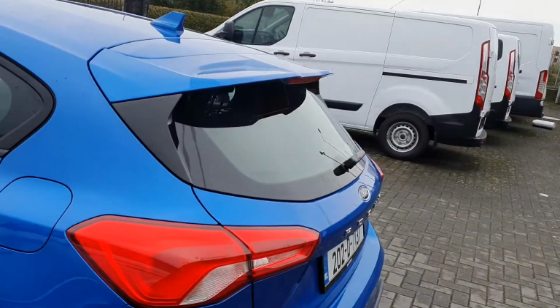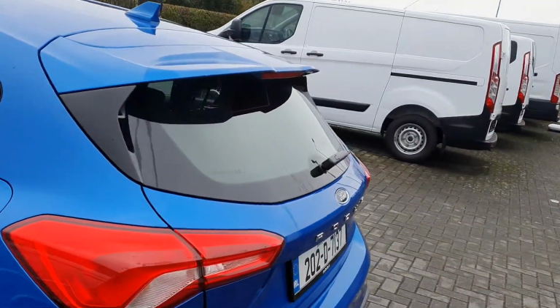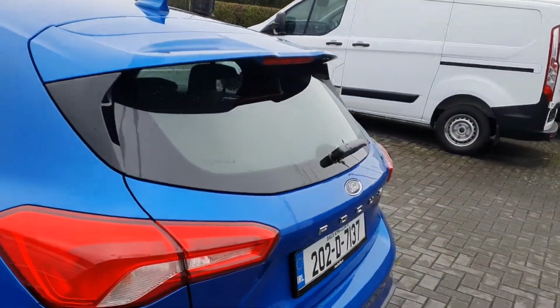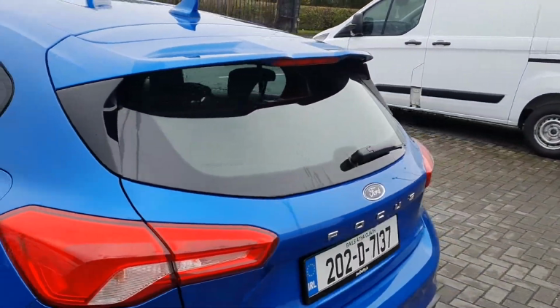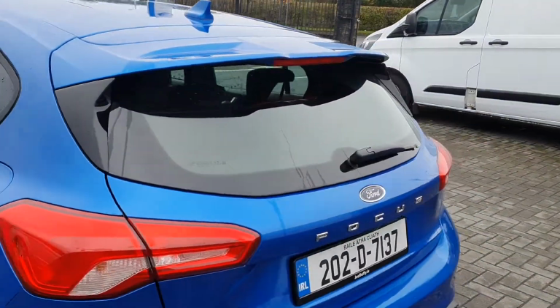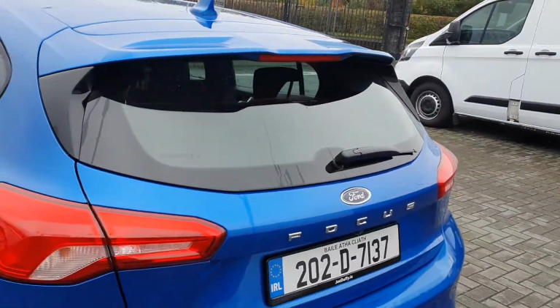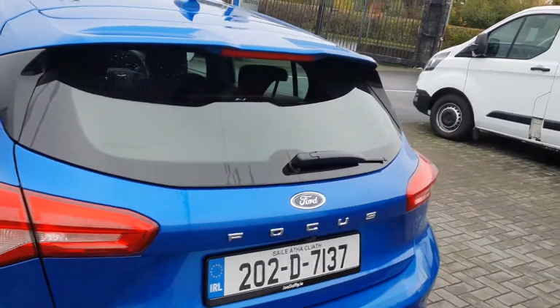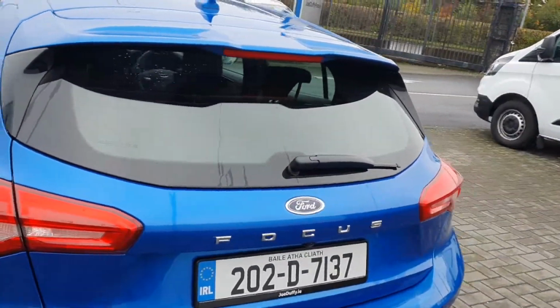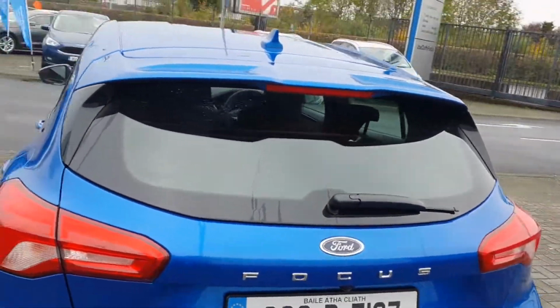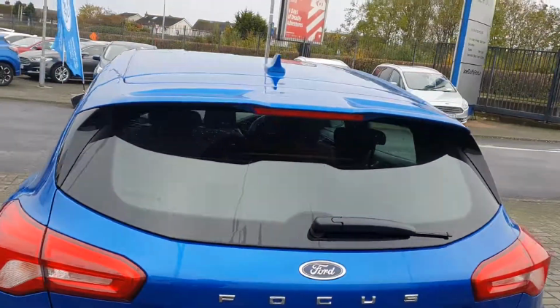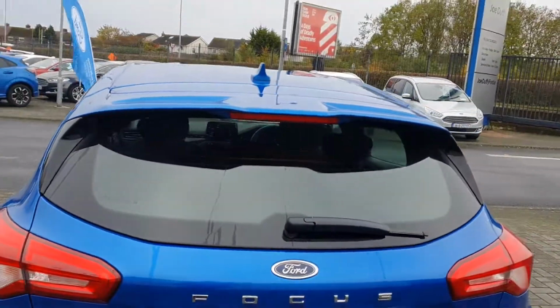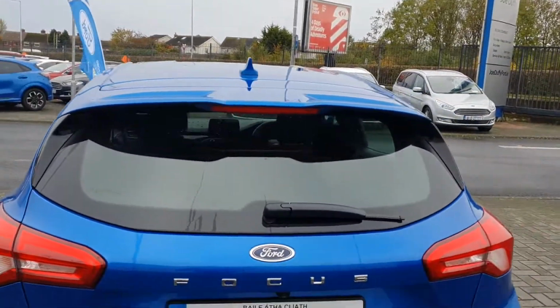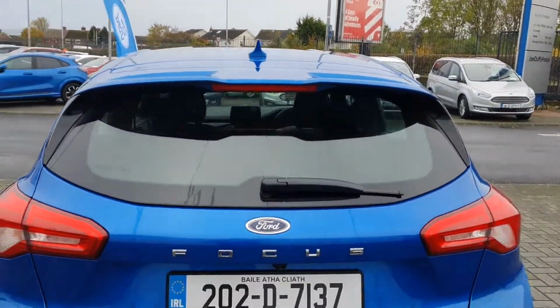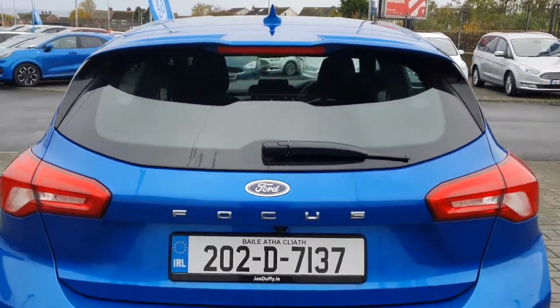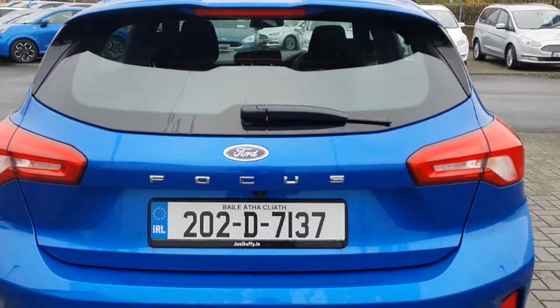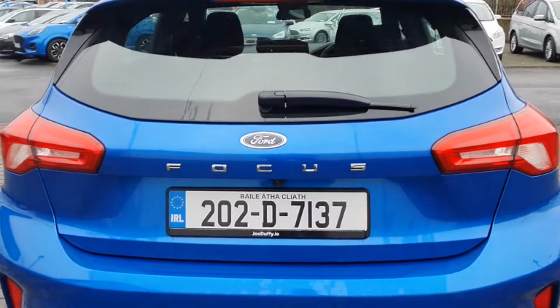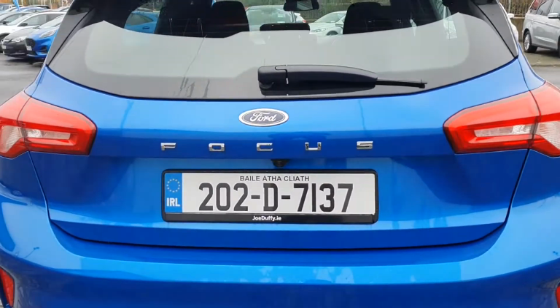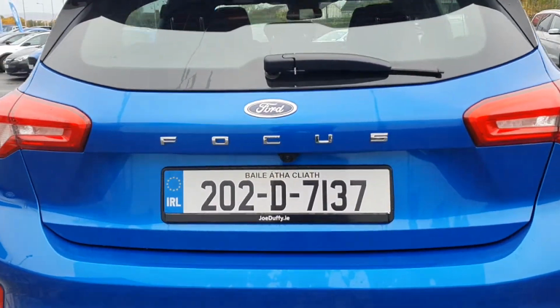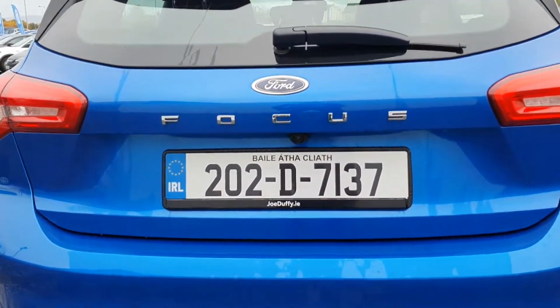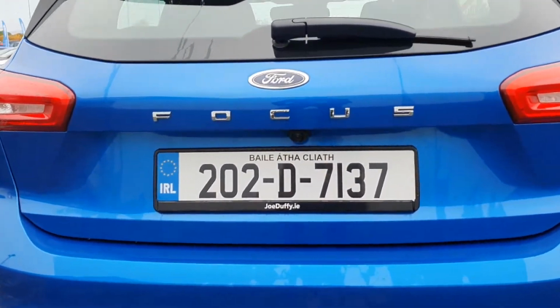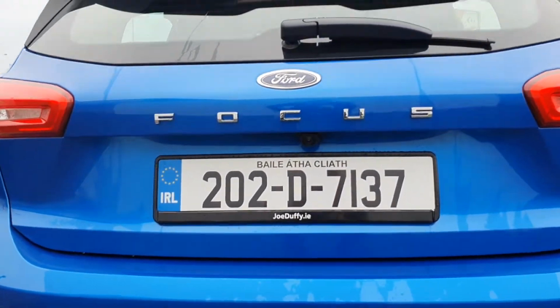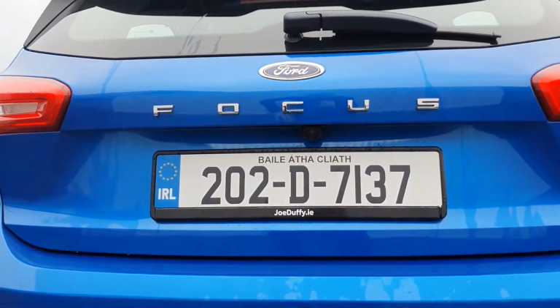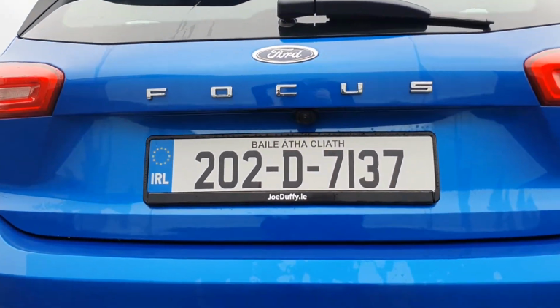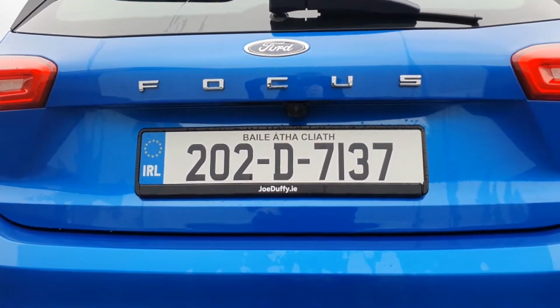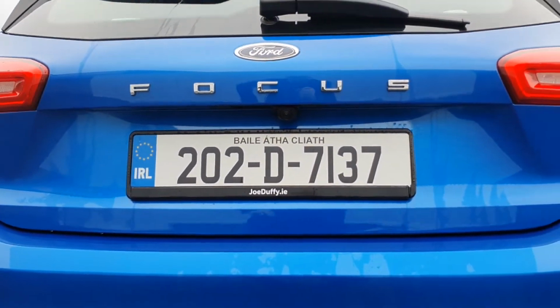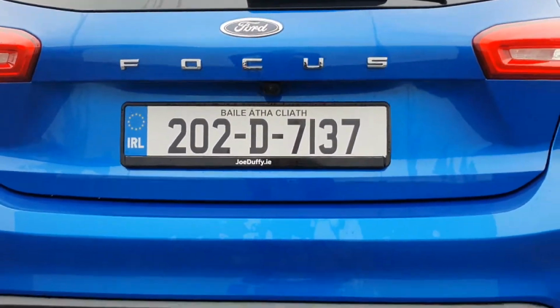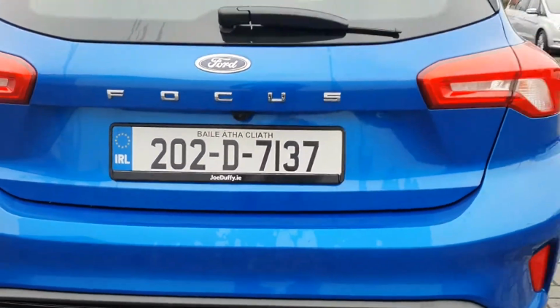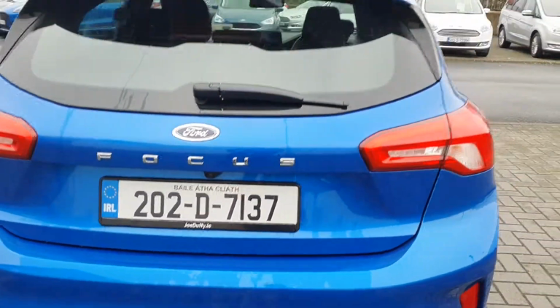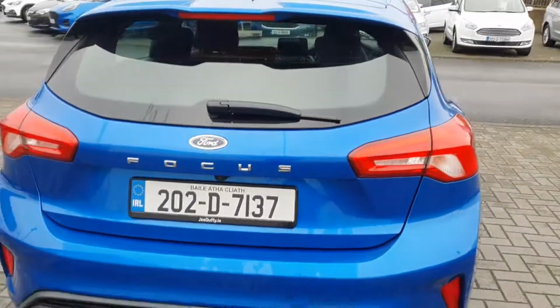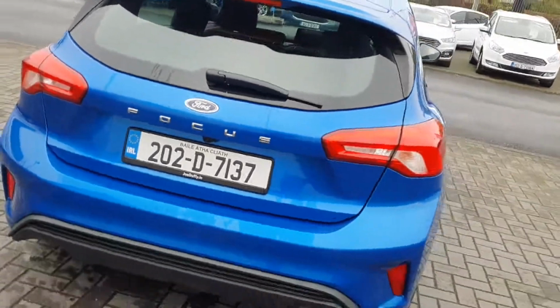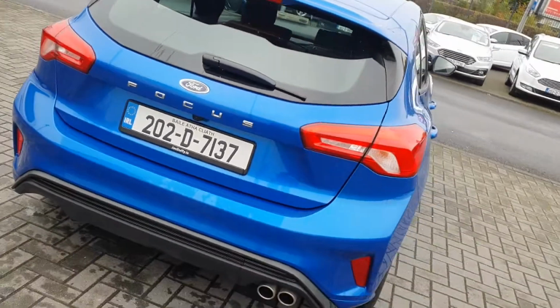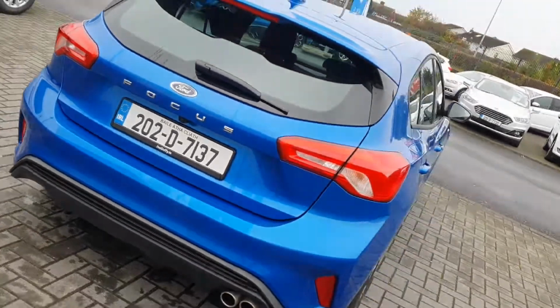Take a look around the back. It comes with a rear spoiler, rear reverse camera, and we also have fog lights in the back.